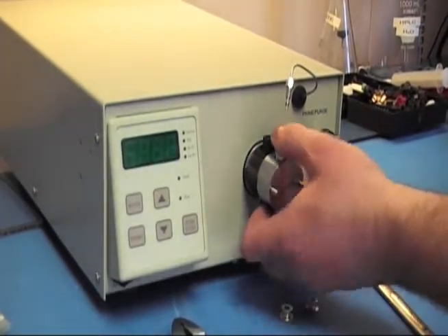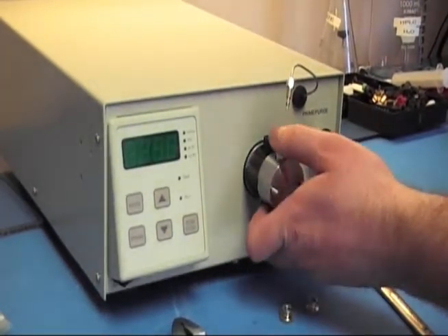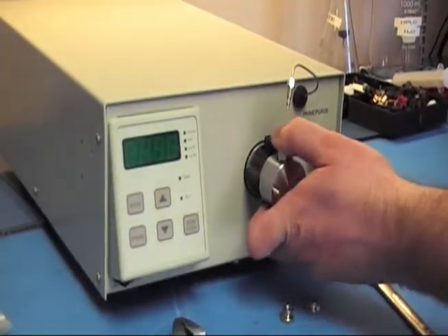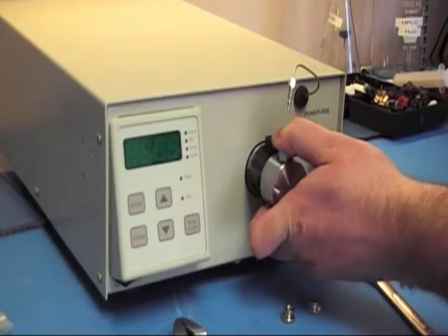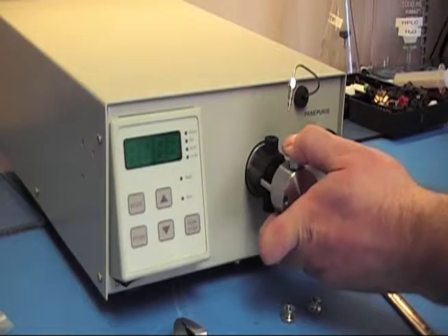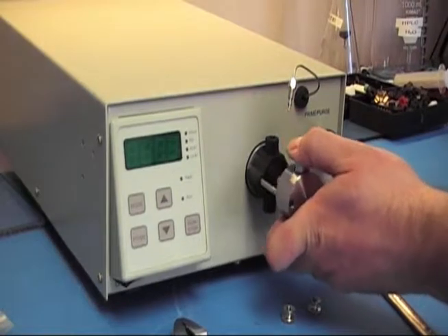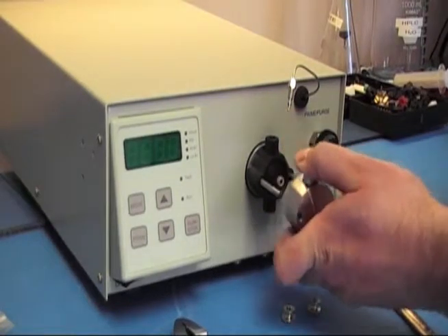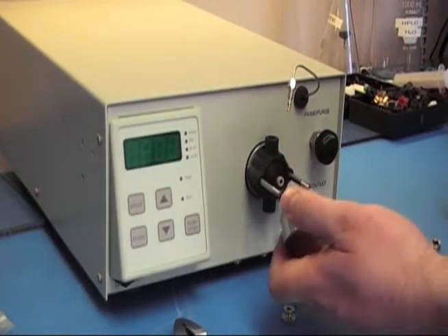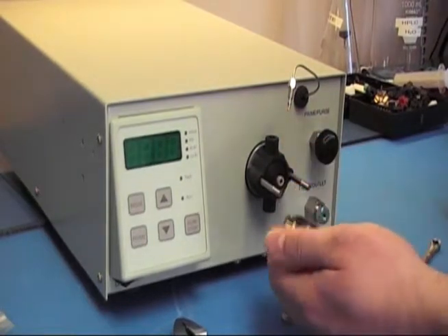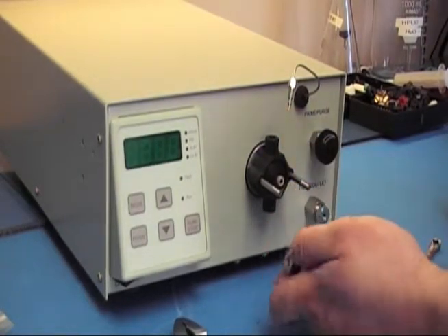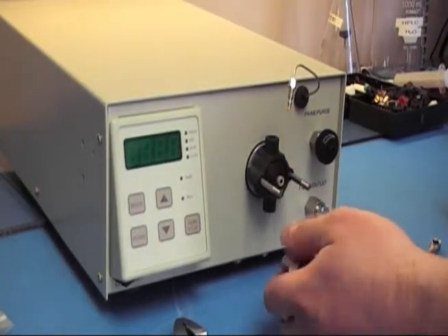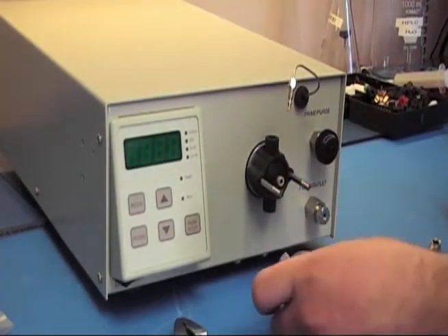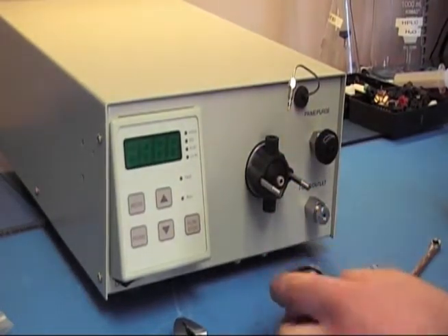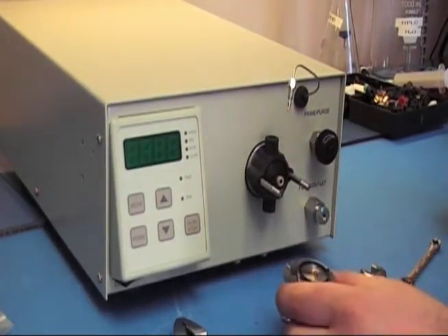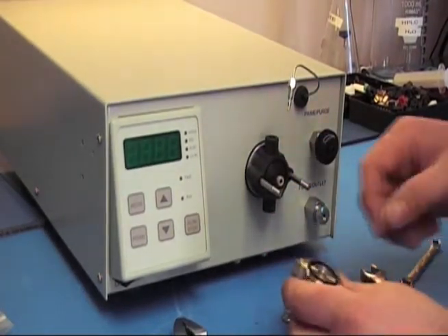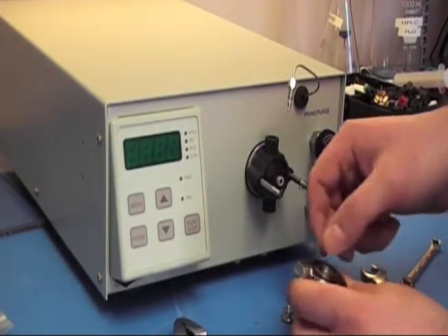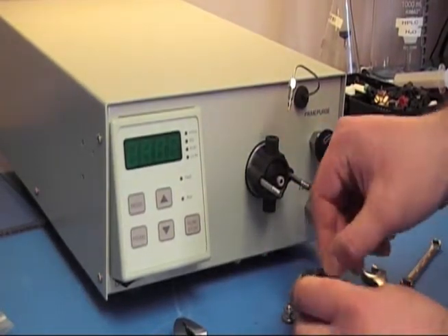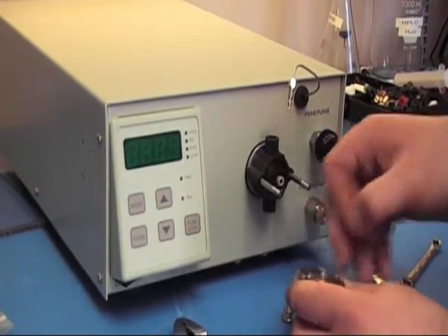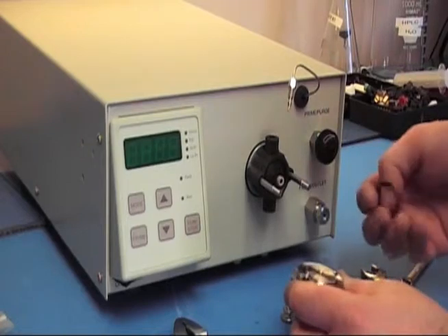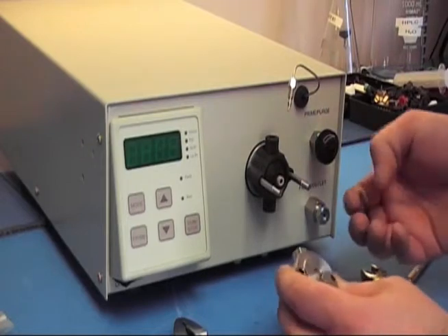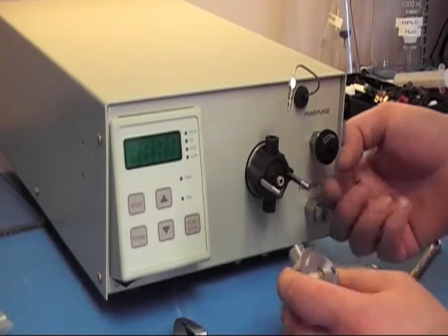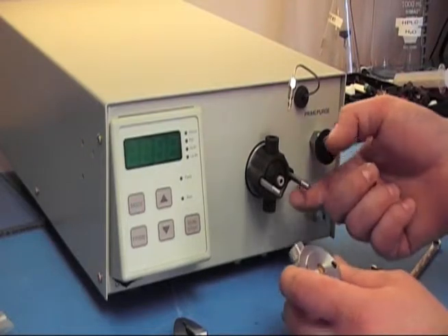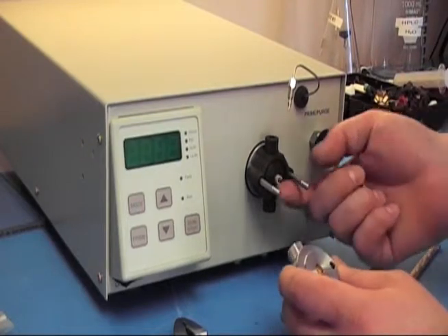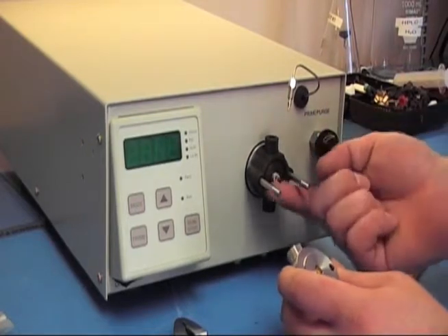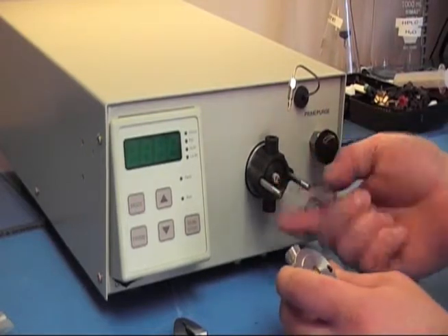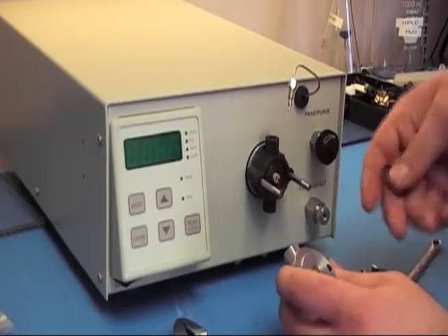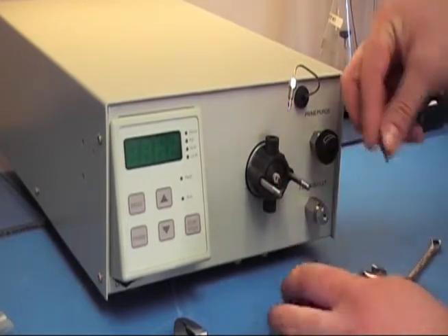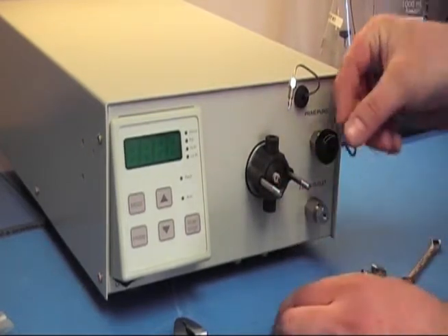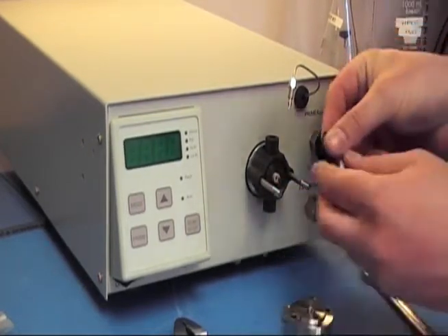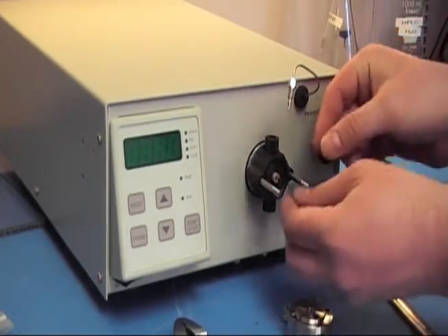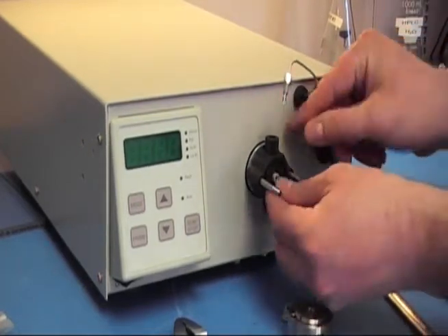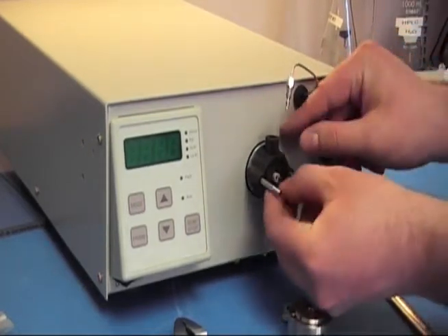After that, you can grab the head and just pull it off. If any of the gaskets or backup washers come off with it, go ahead and slide them back on just so you can keep track of them.